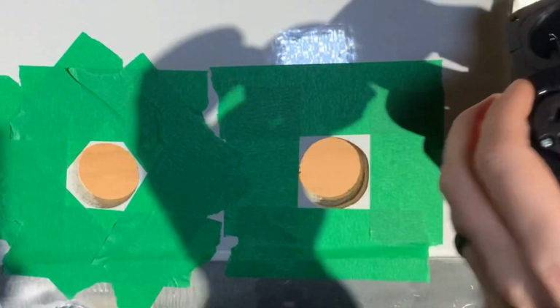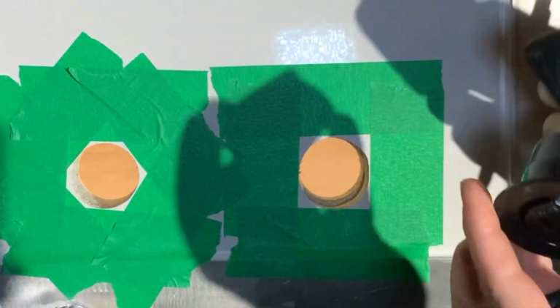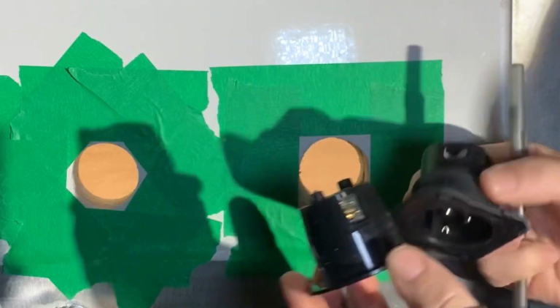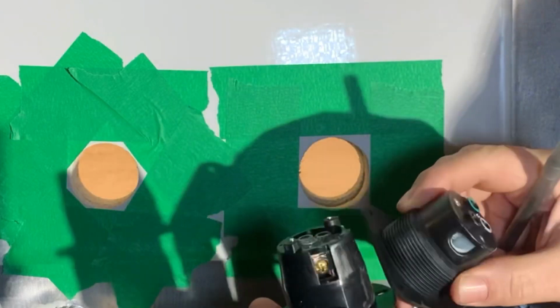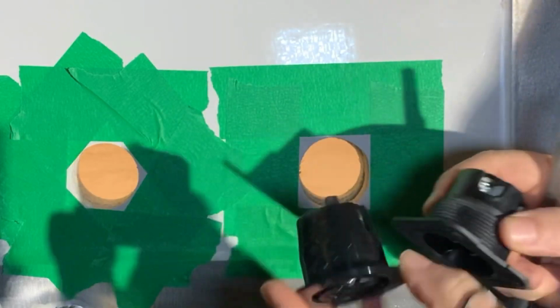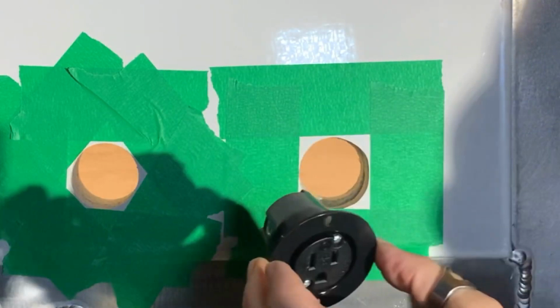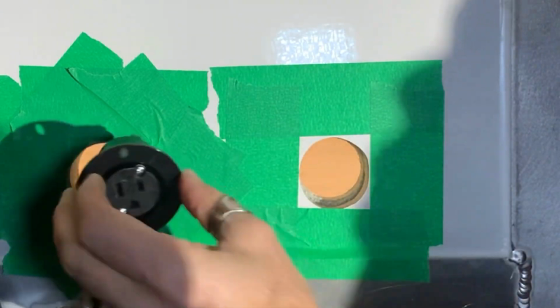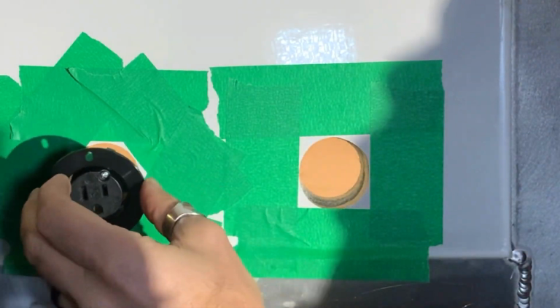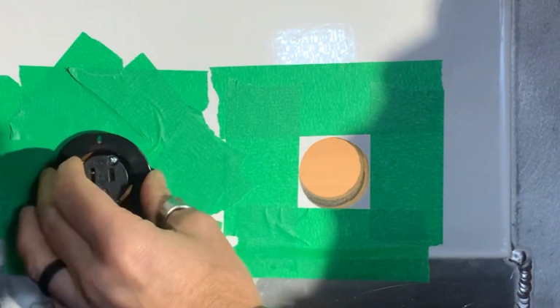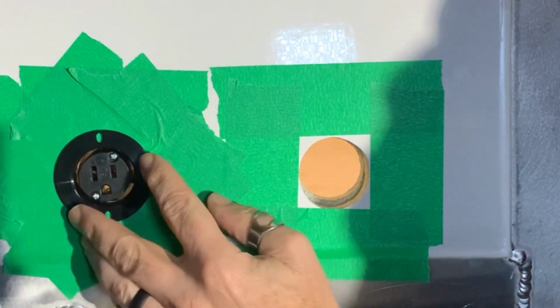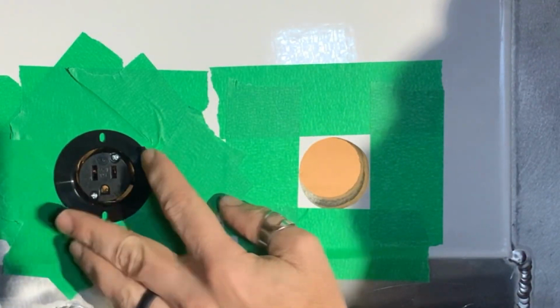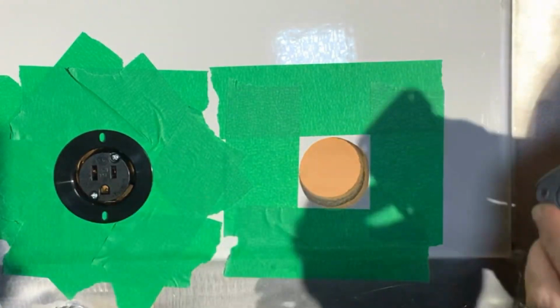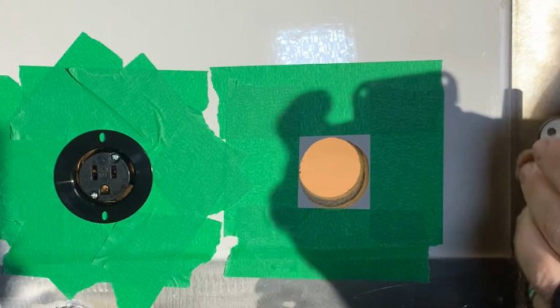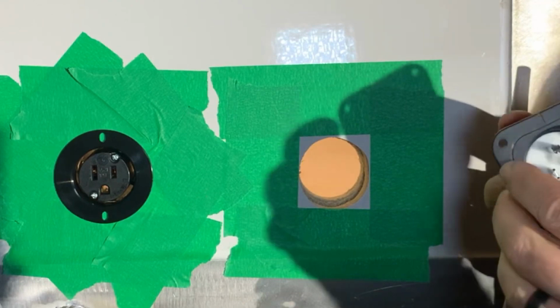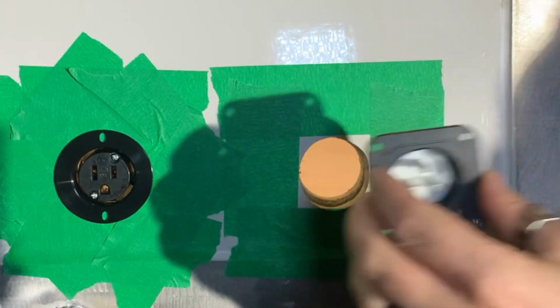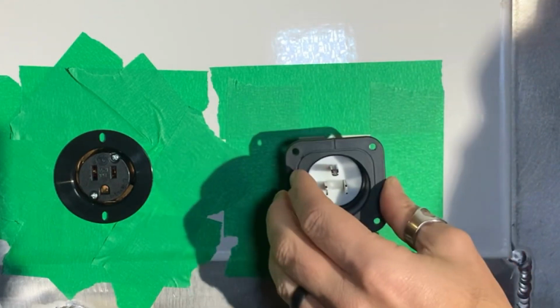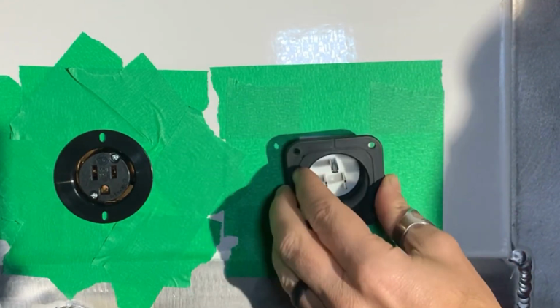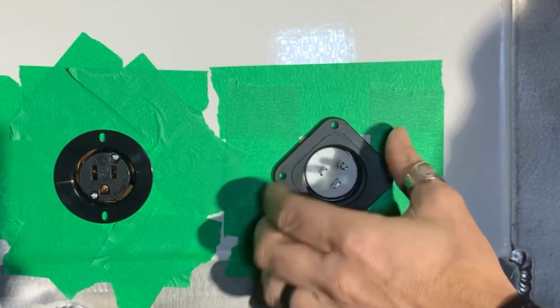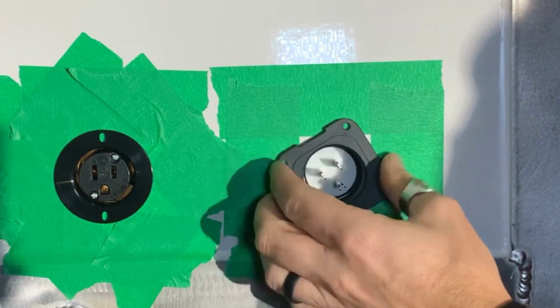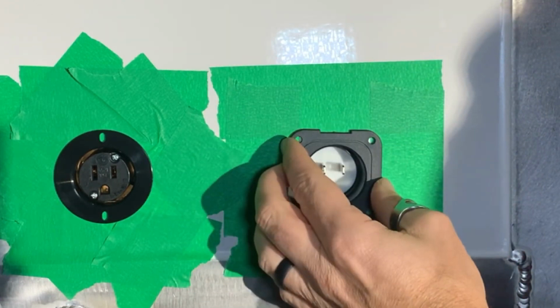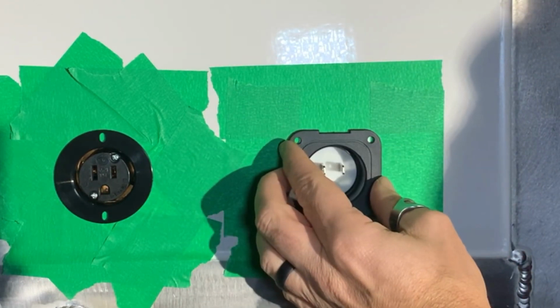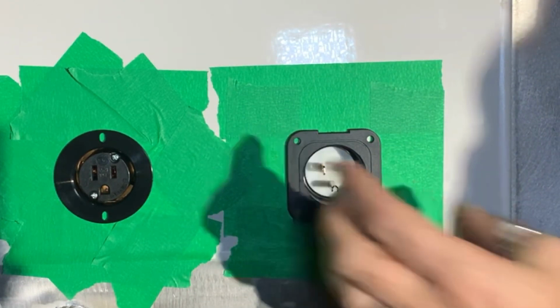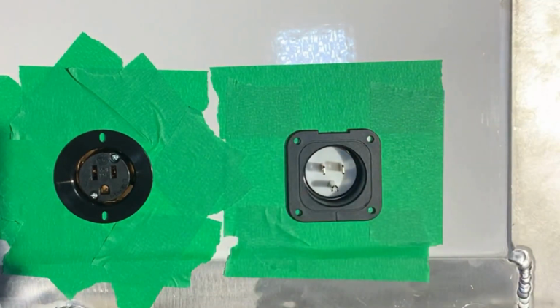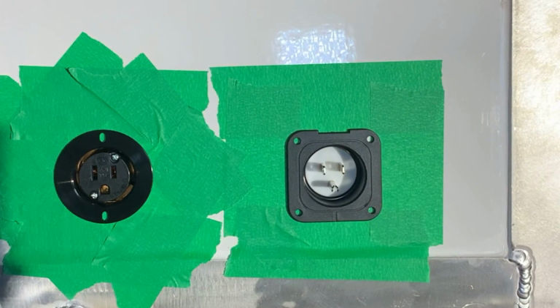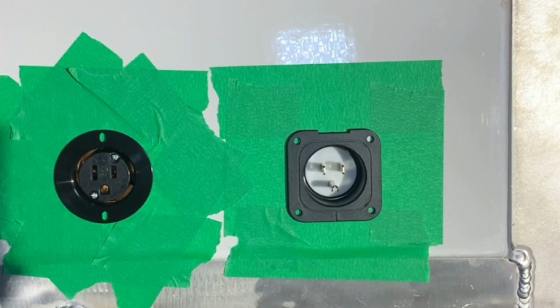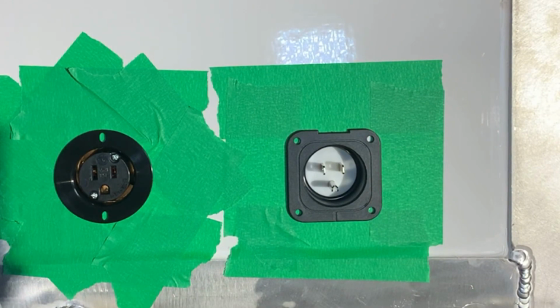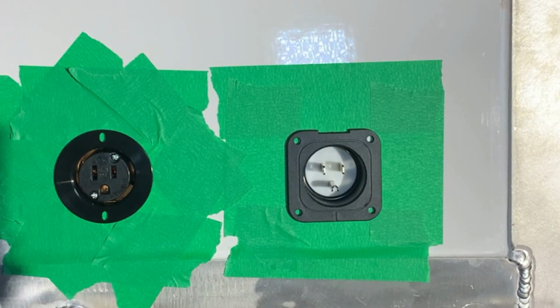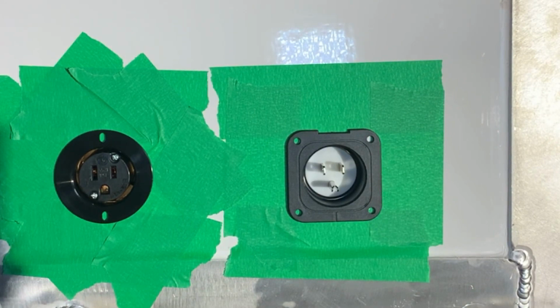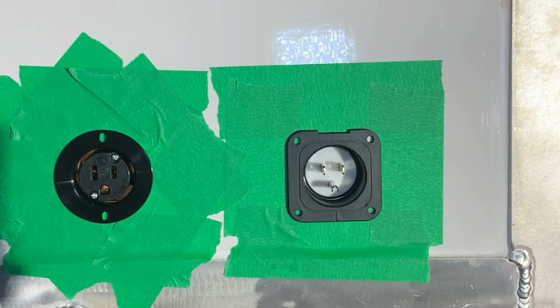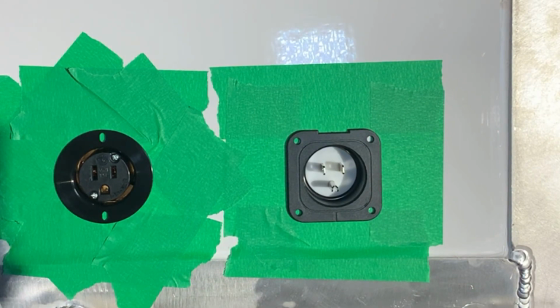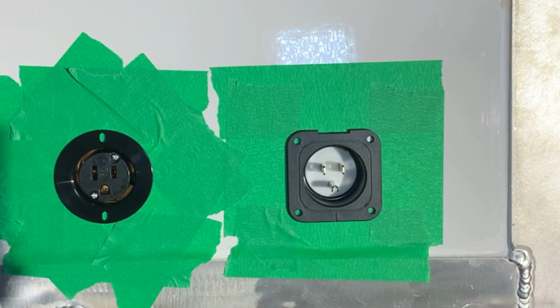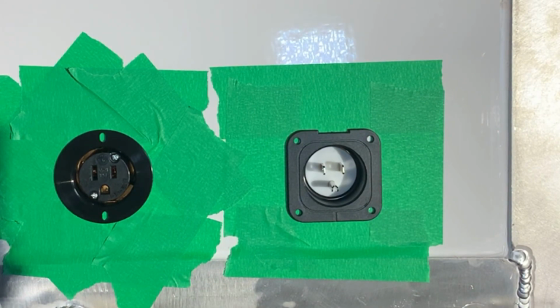I'm going to have to pre-wire these before I put them in, and because of that, I'll only be doing a dry fit for now, since the wiring I'm hooking up is kind of a temporary wiring until I have my electrical panel. That'll do for now.